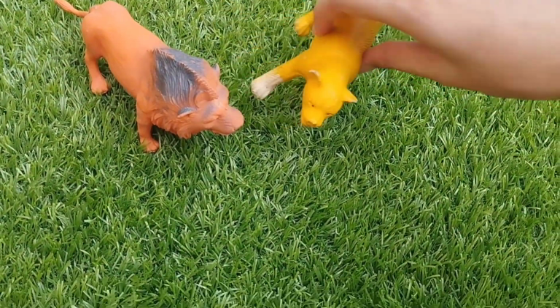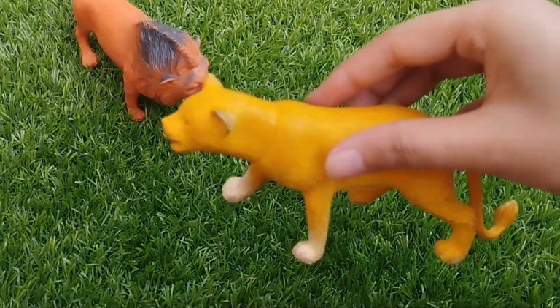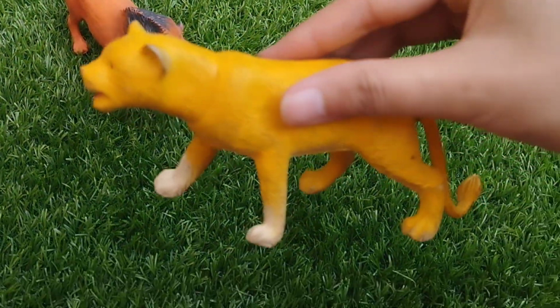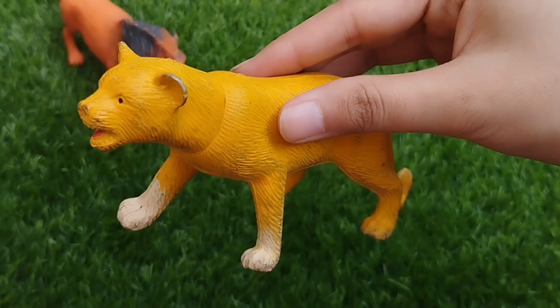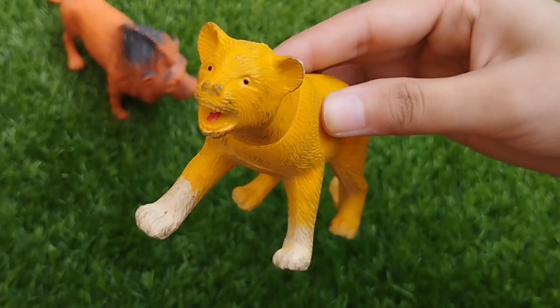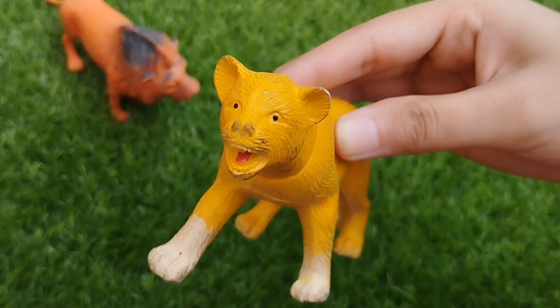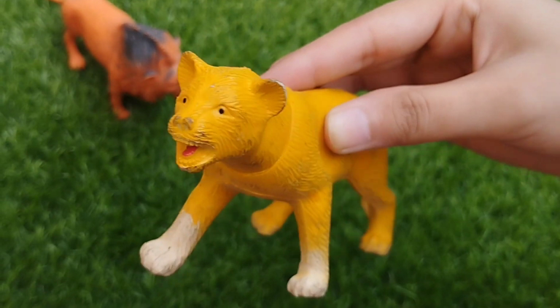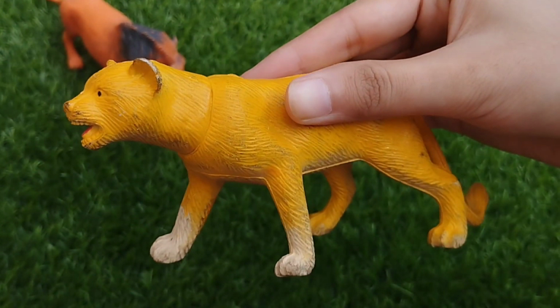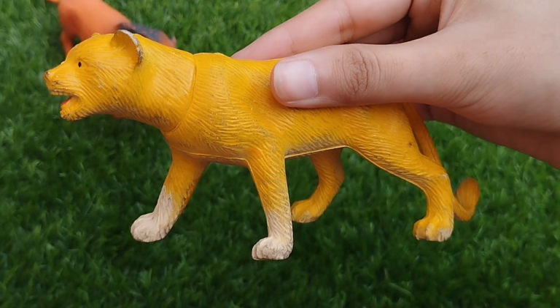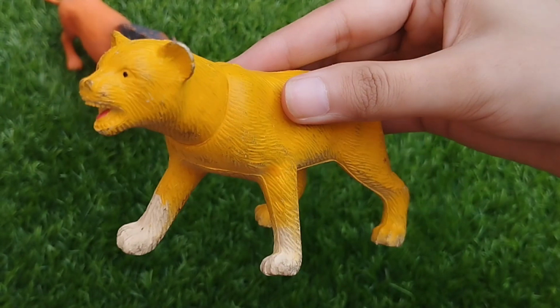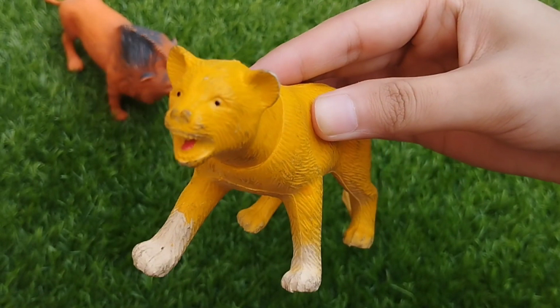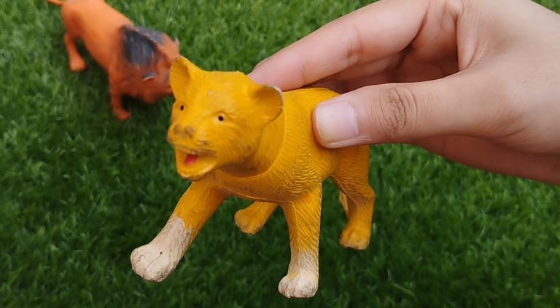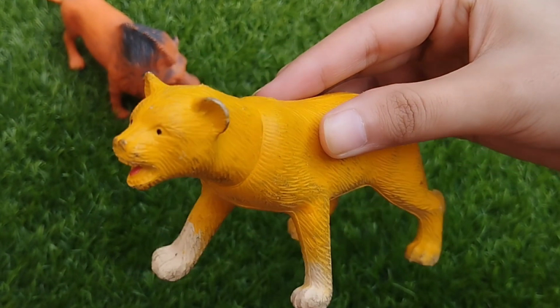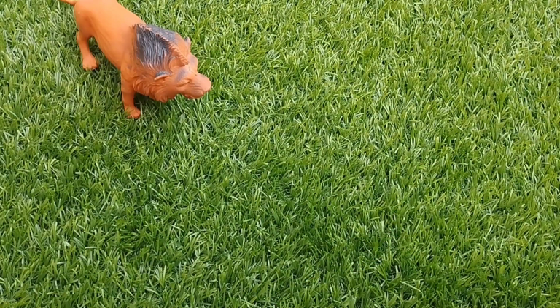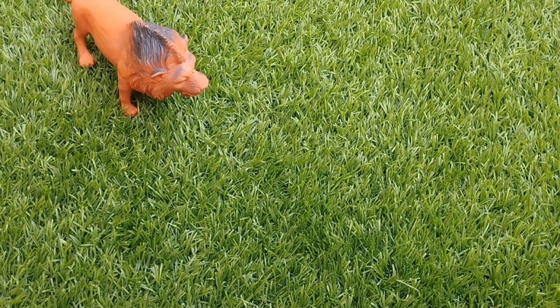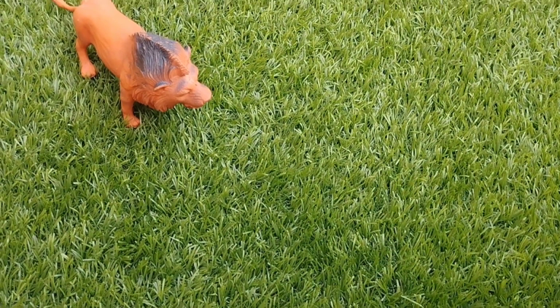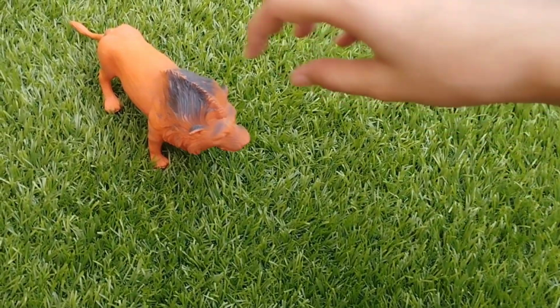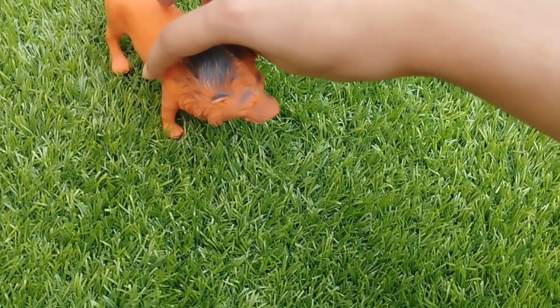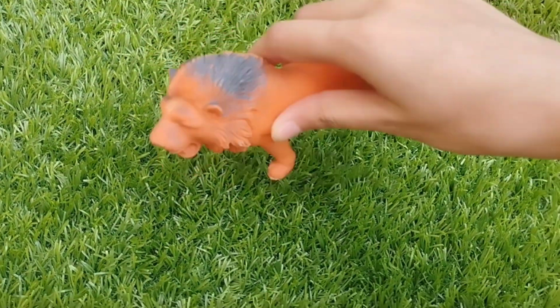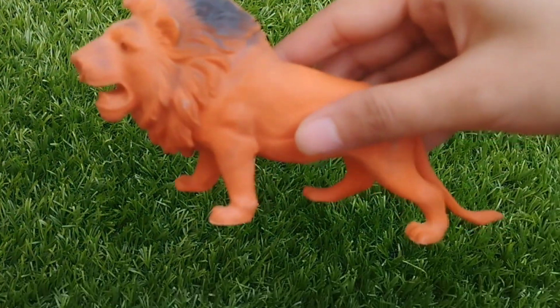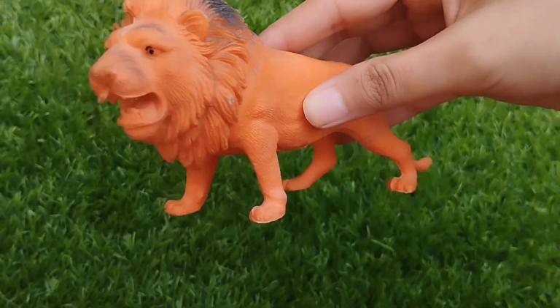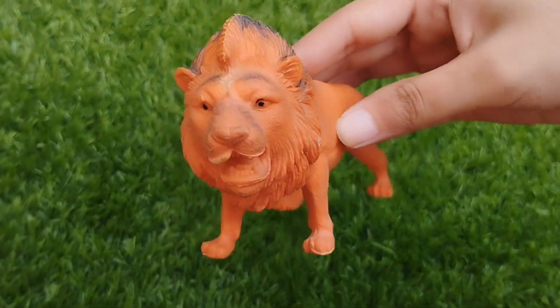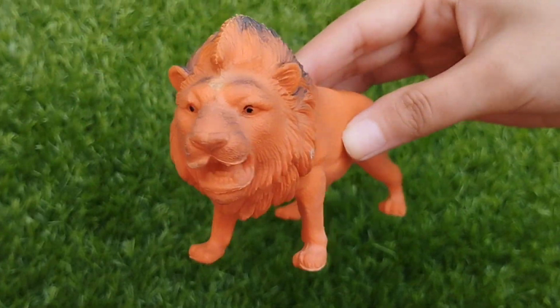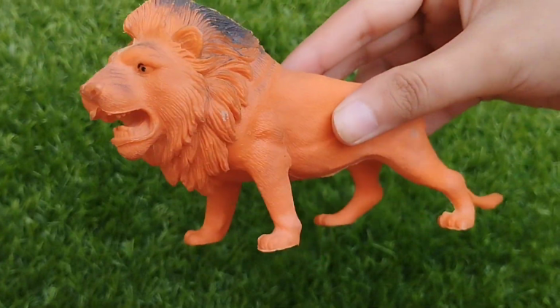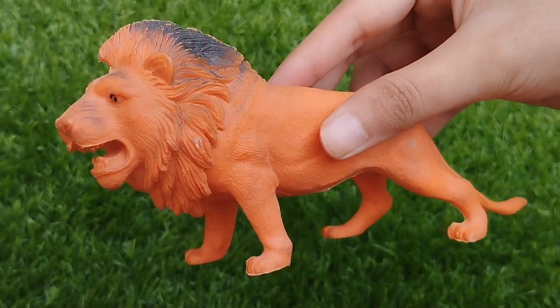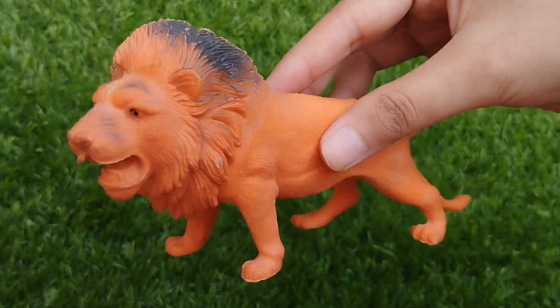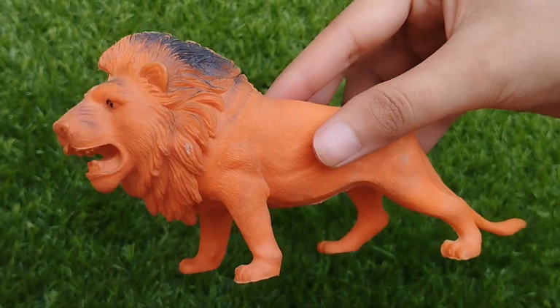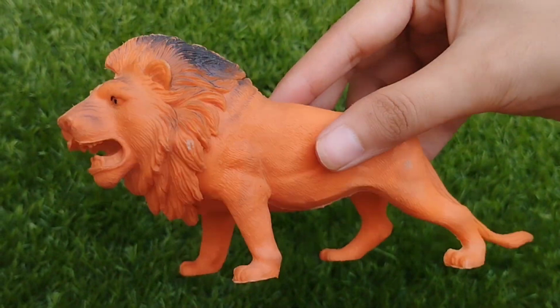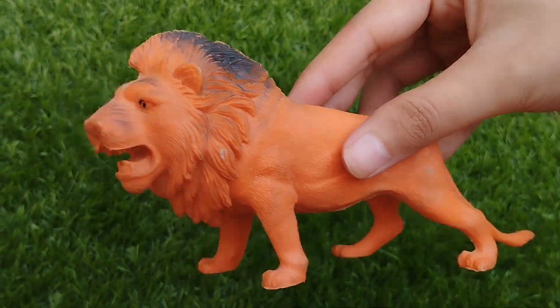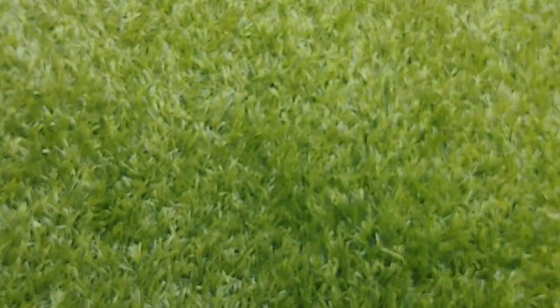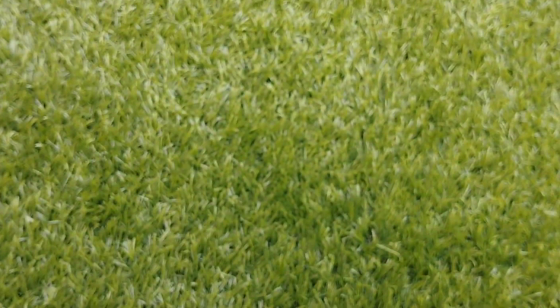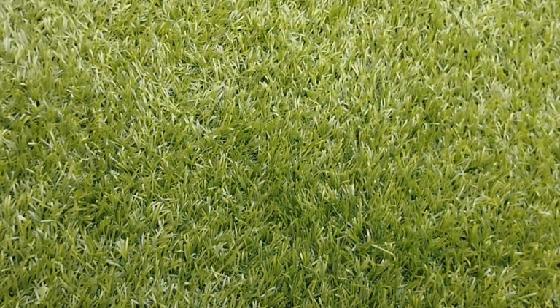This is a lioness. This is a lion king. This is a lion. This is a lioness.